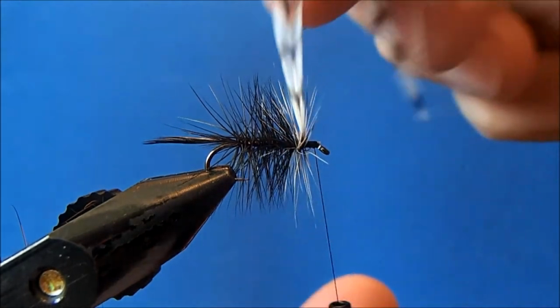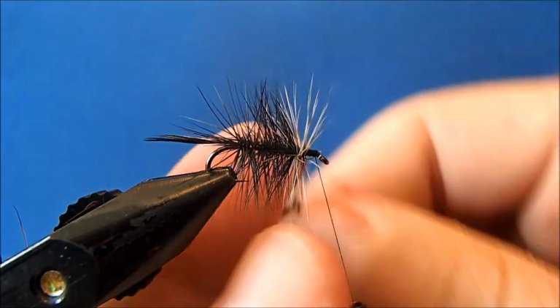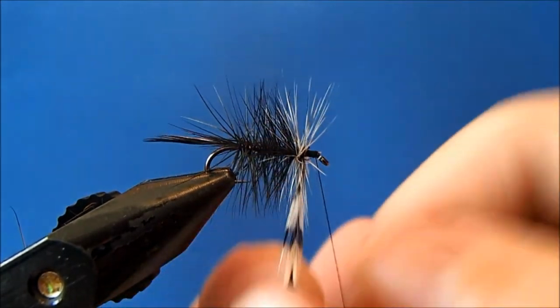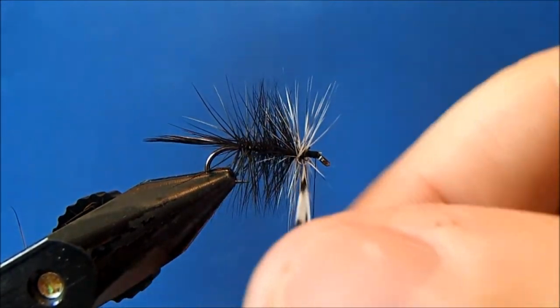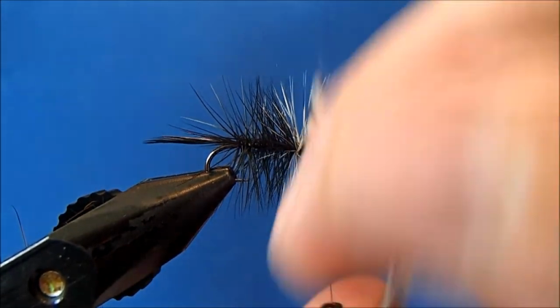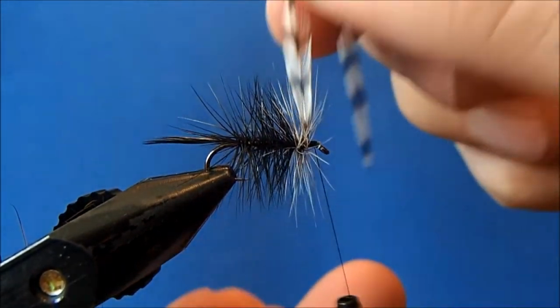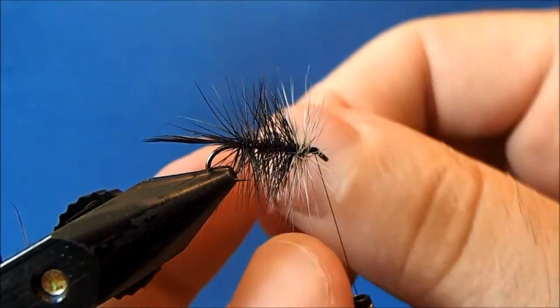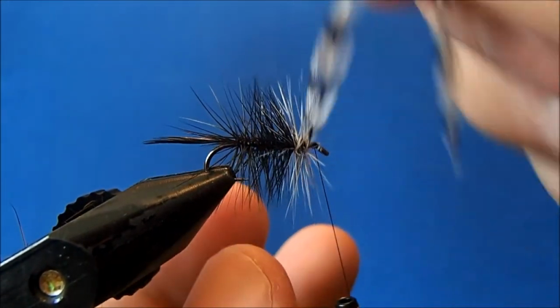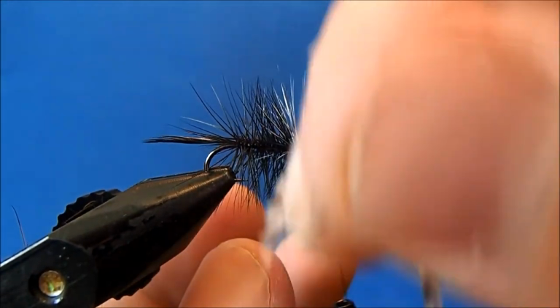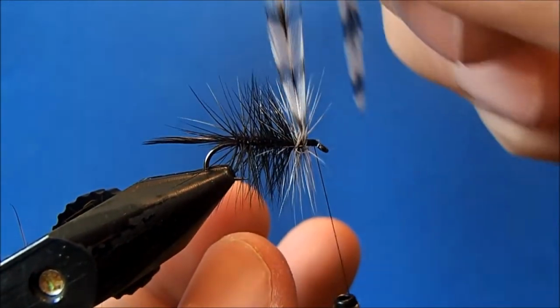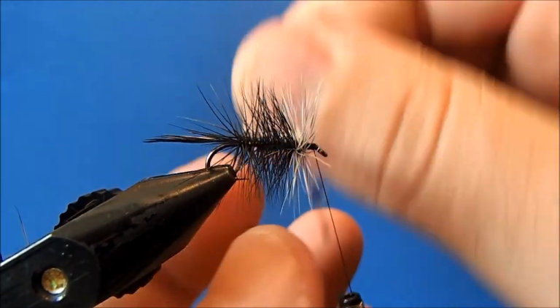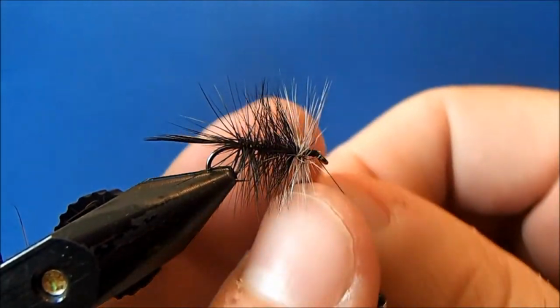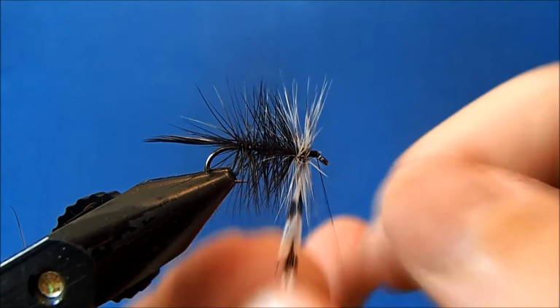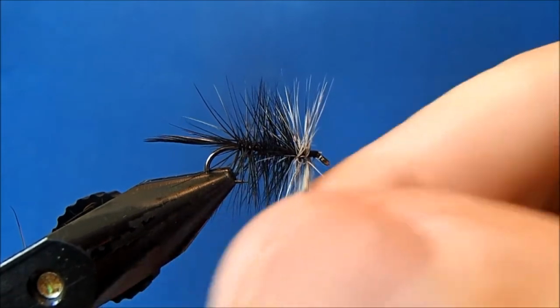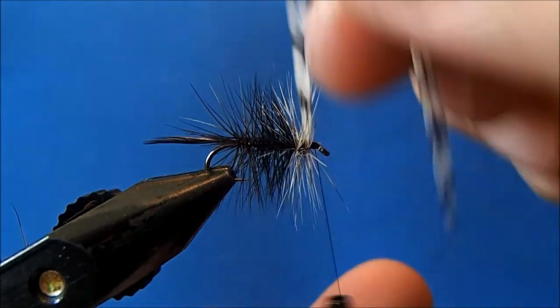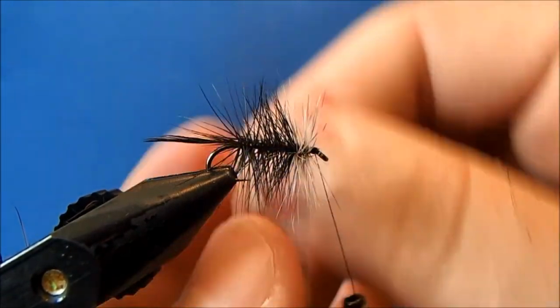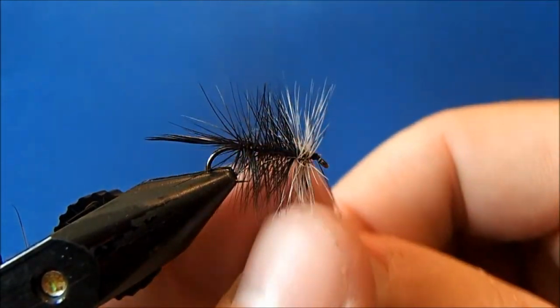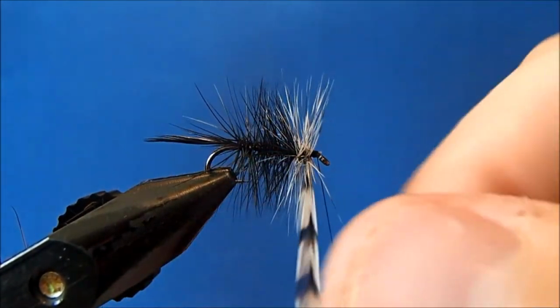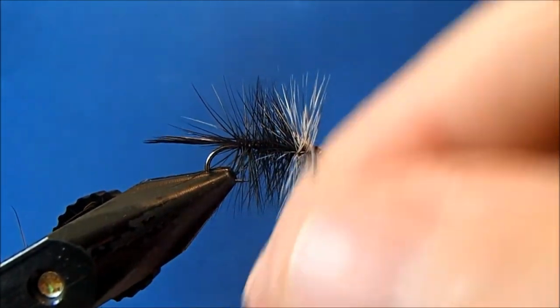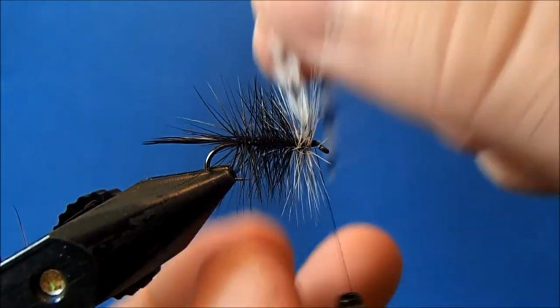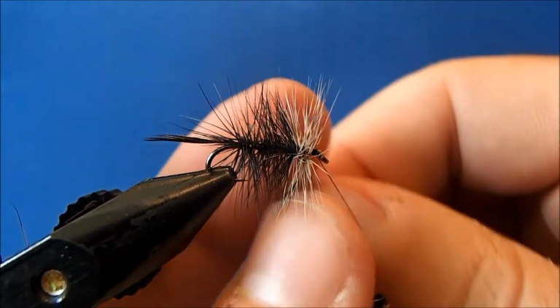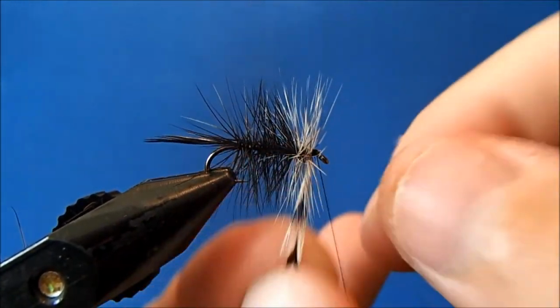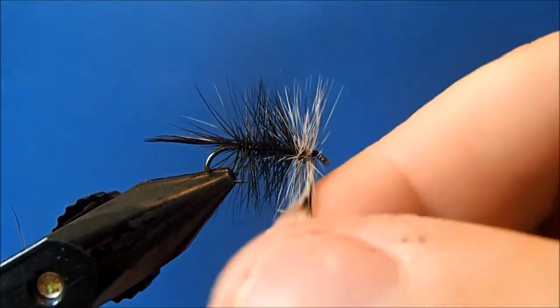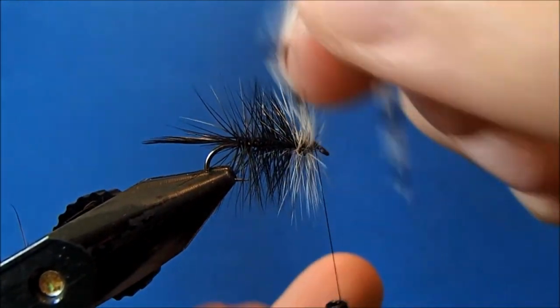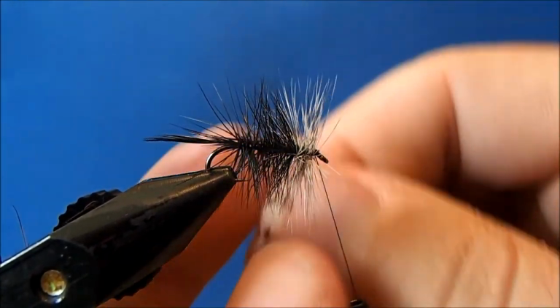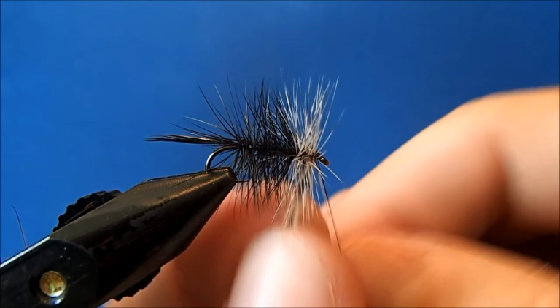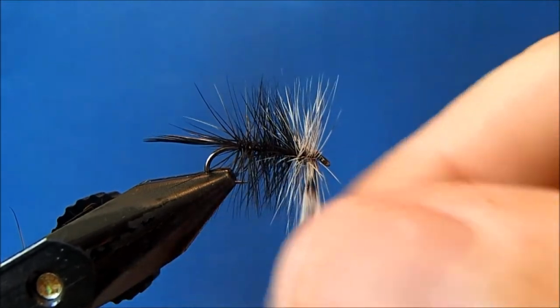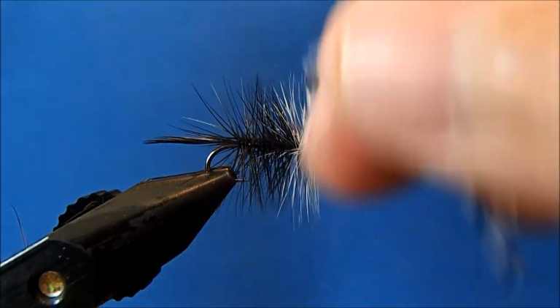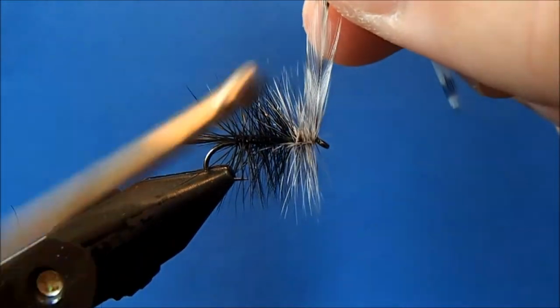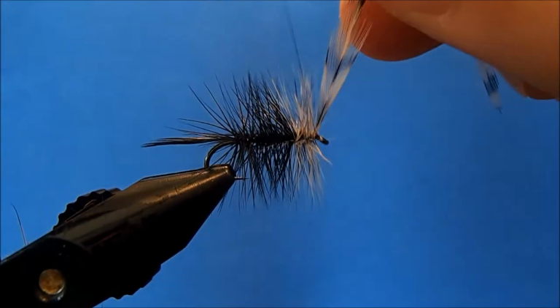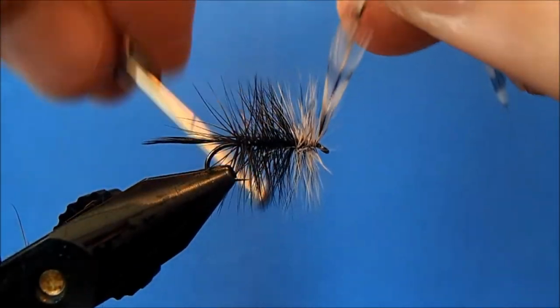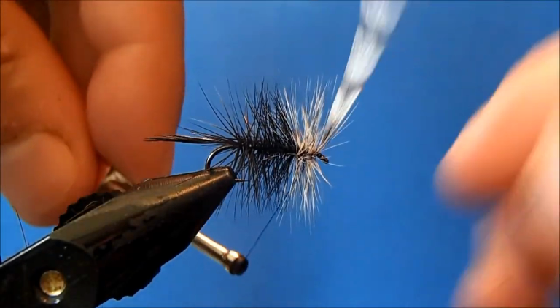I usually make the collar a little bit denser than the body. When I get to the top, I can tie it off.